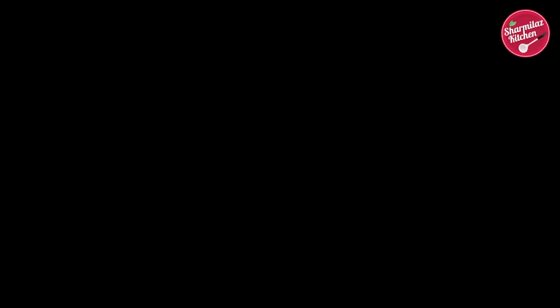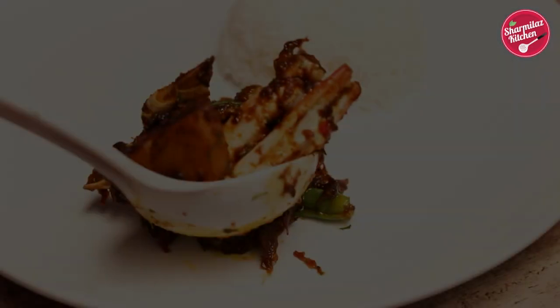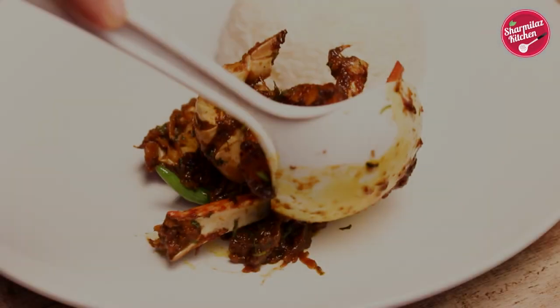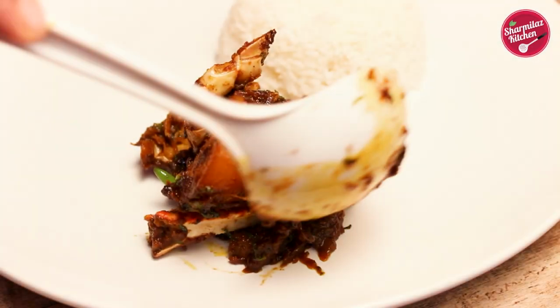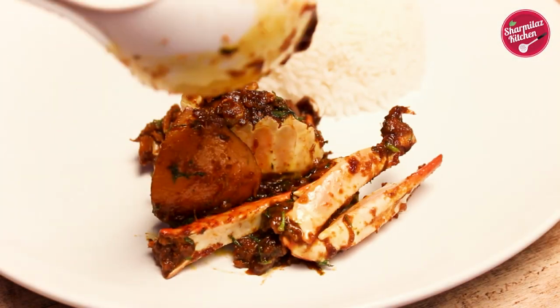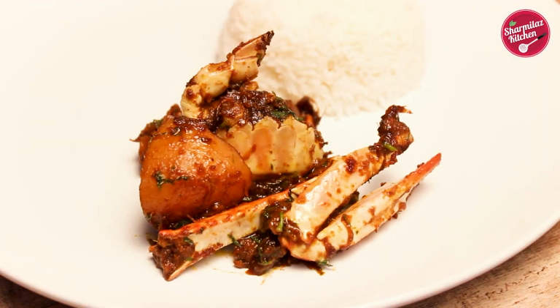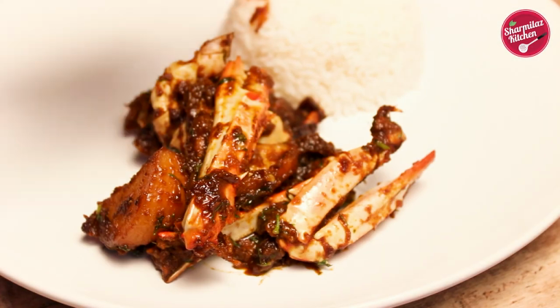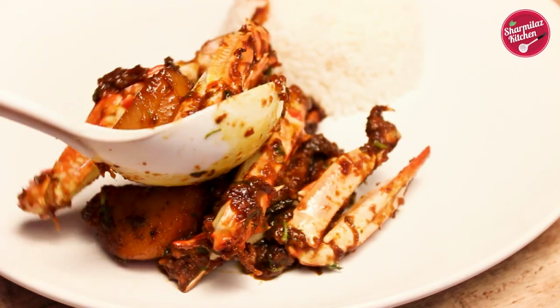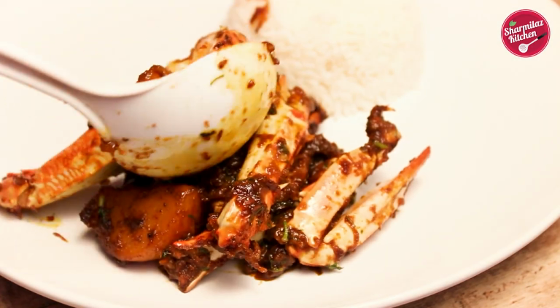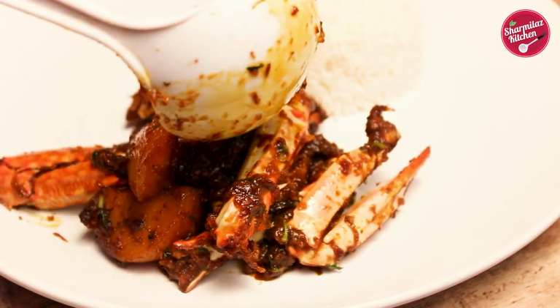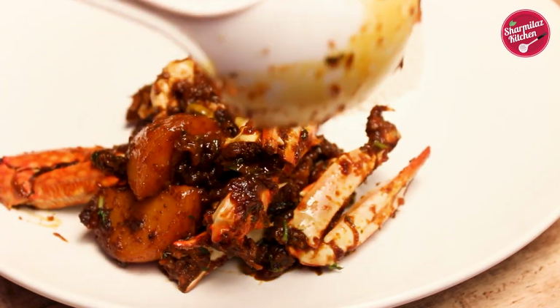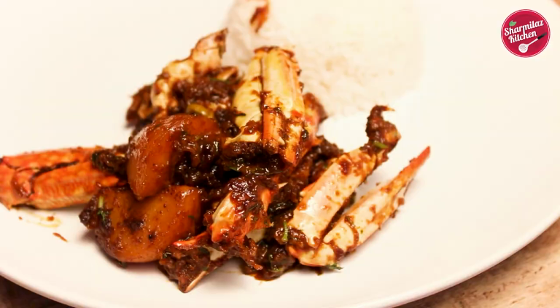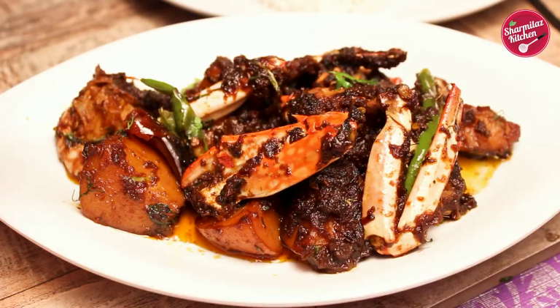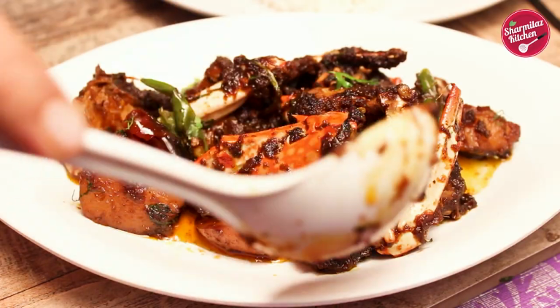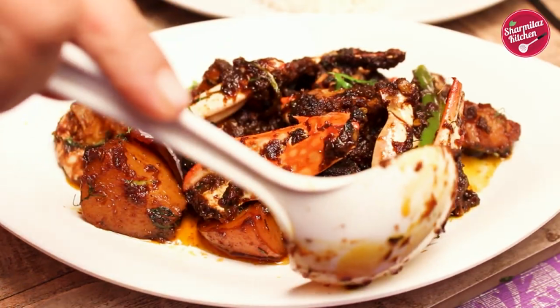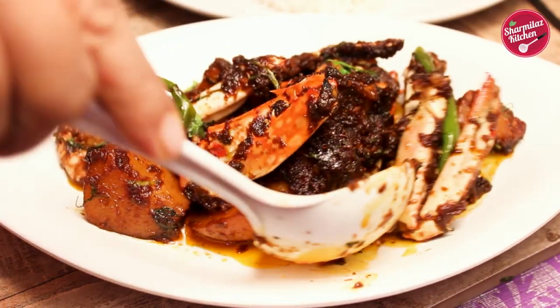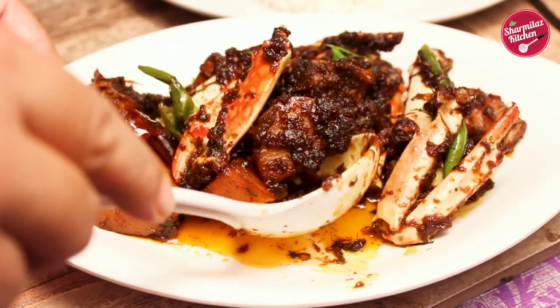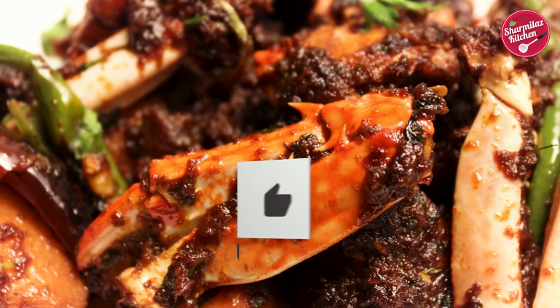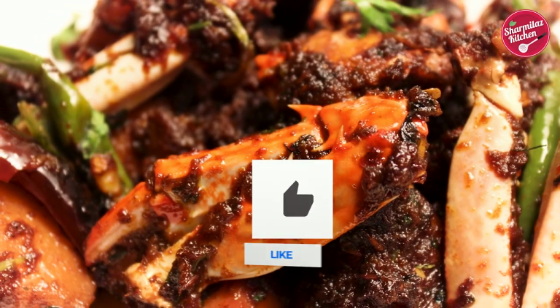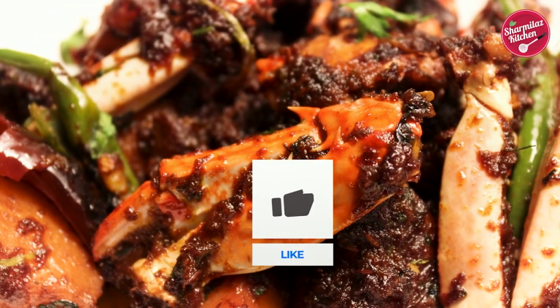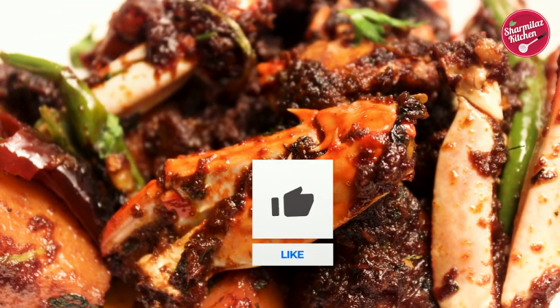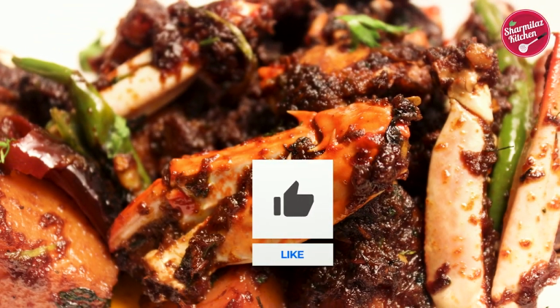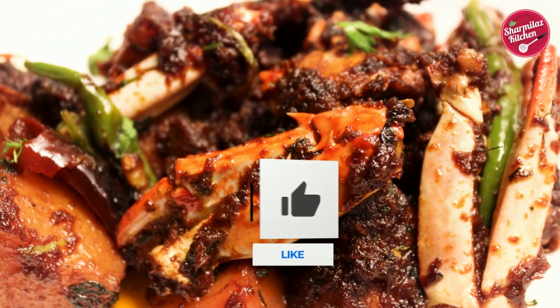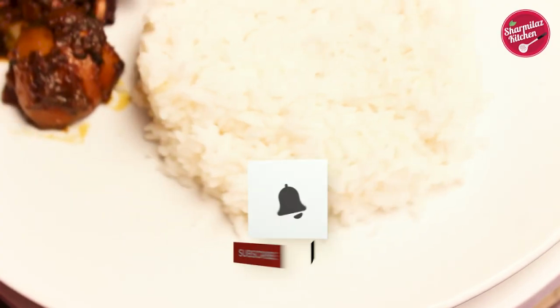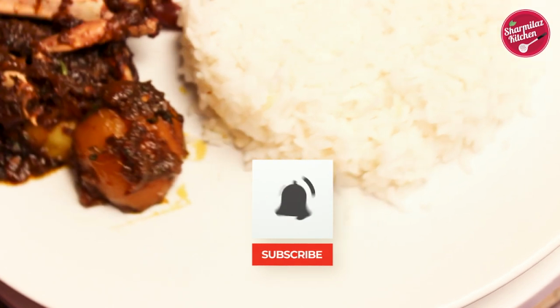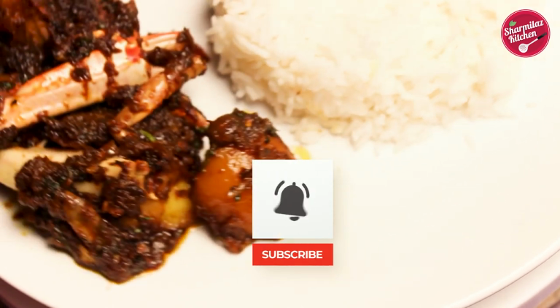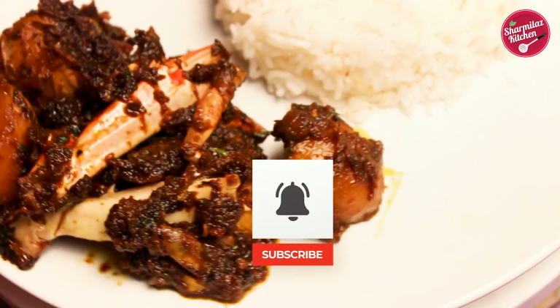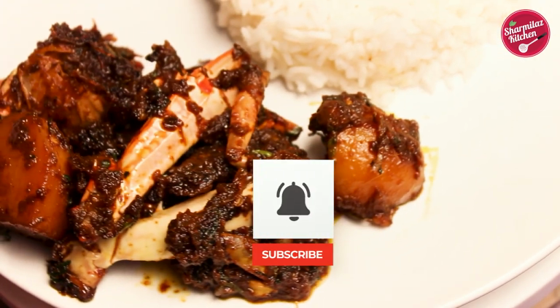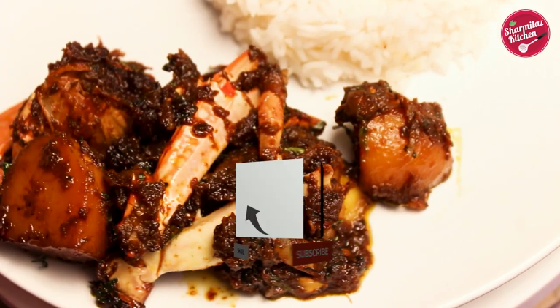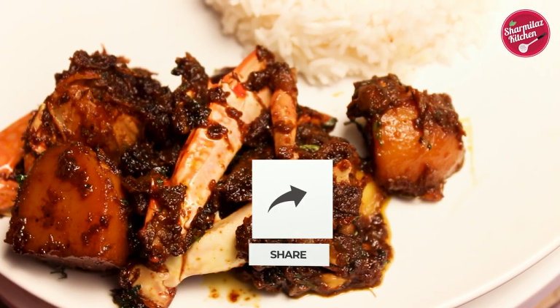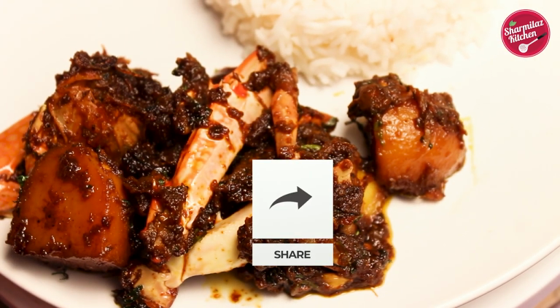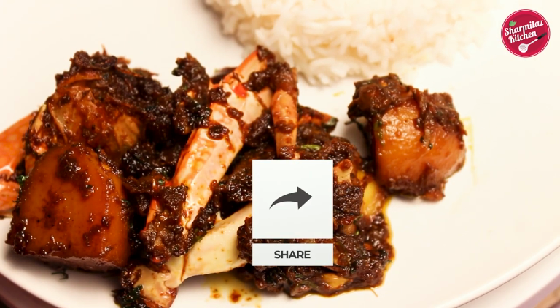Now it is ready to serve. Serve along with hot steaming rice. It's really, really mouth-watering — you should definitely give it a try. If you like this recipe, please hit the like button, share with your family and friends, and subscribe to my channel.